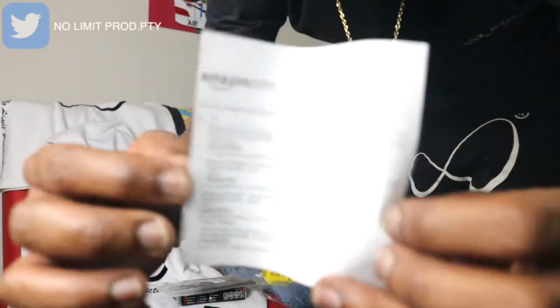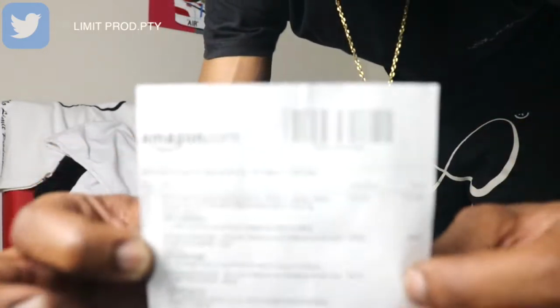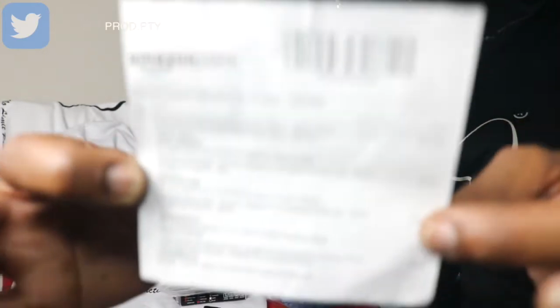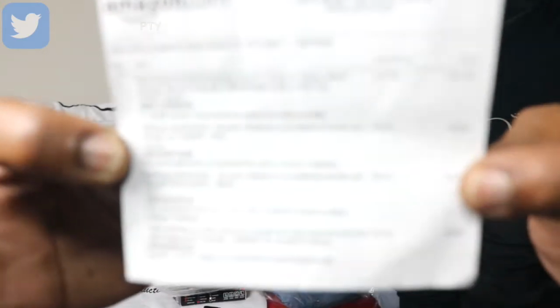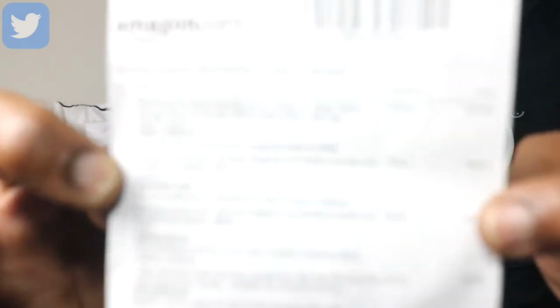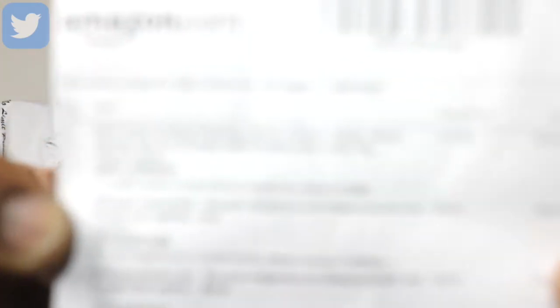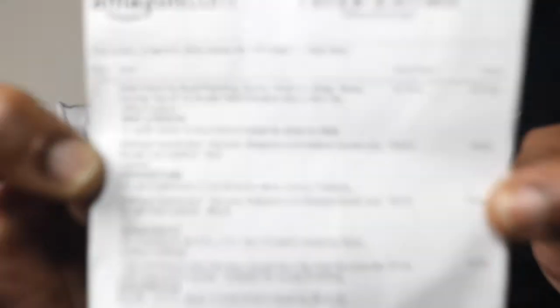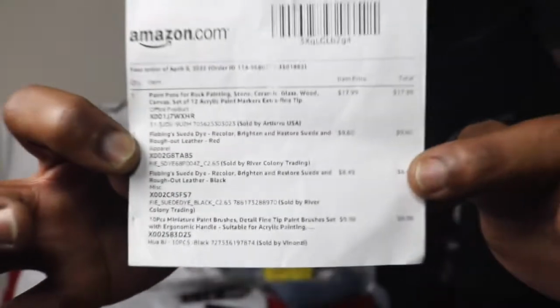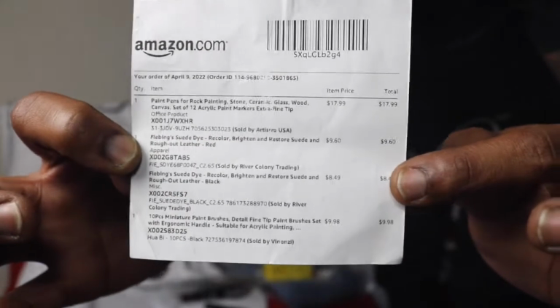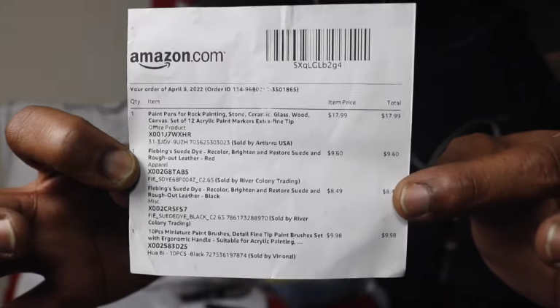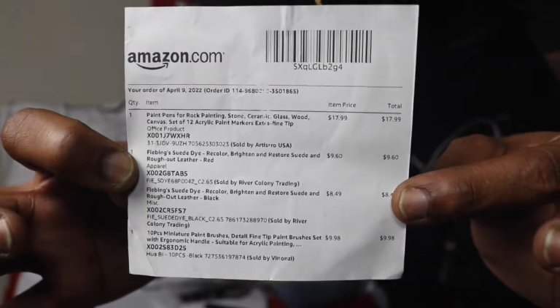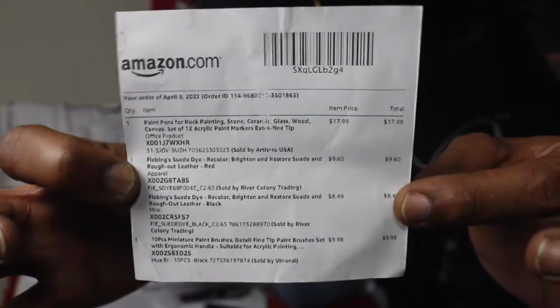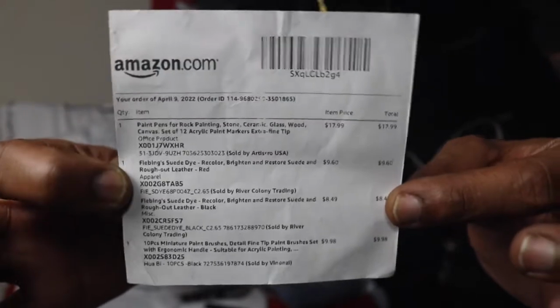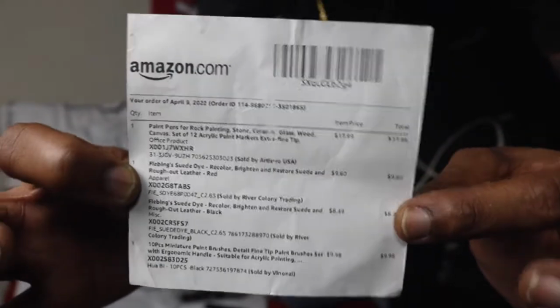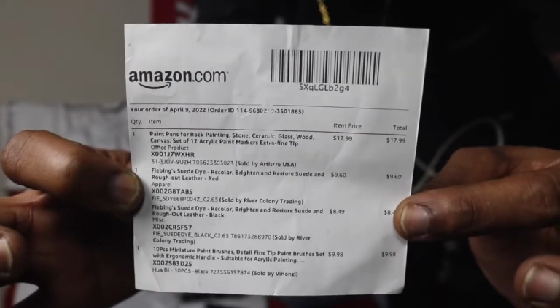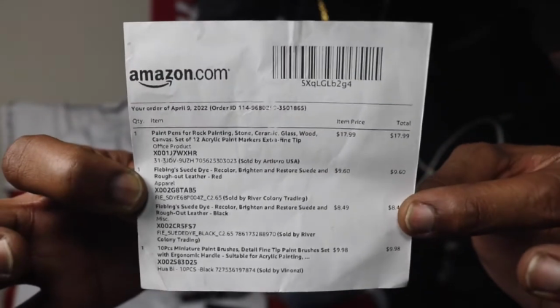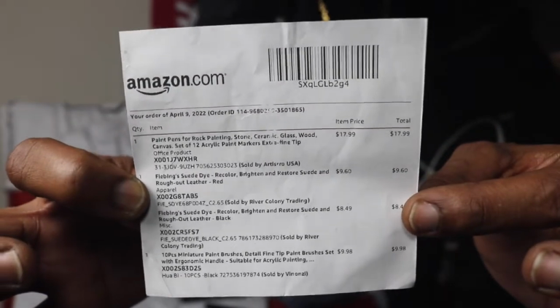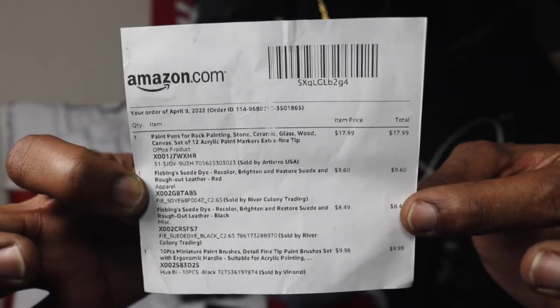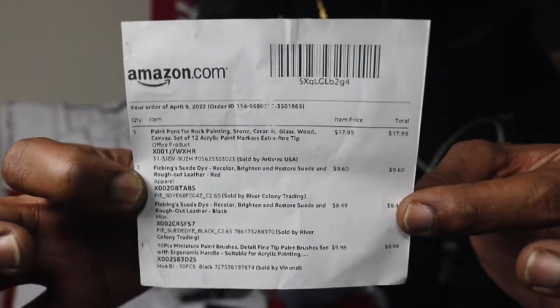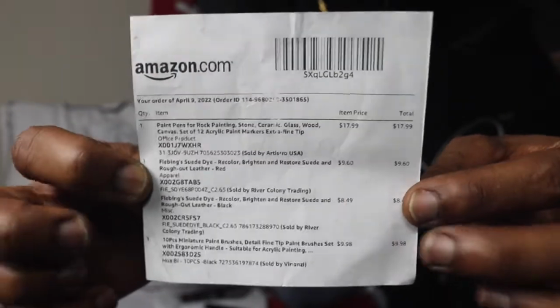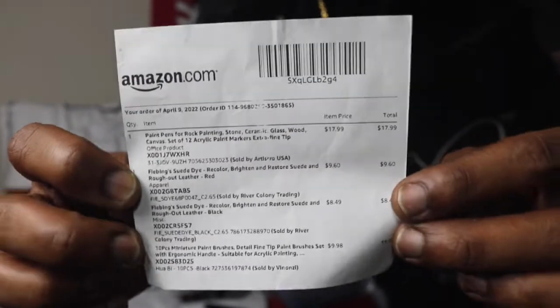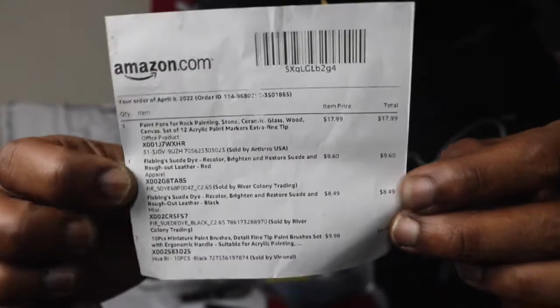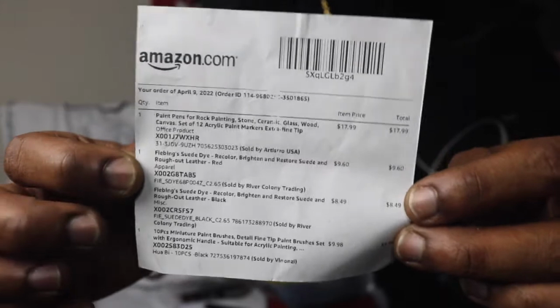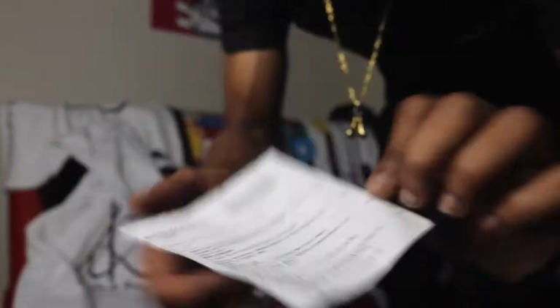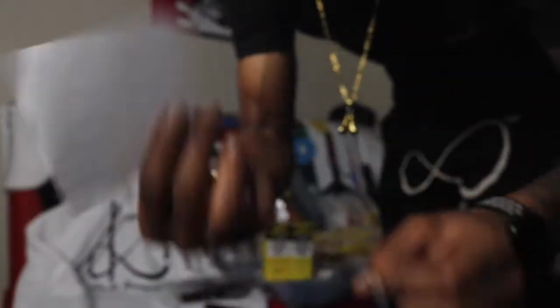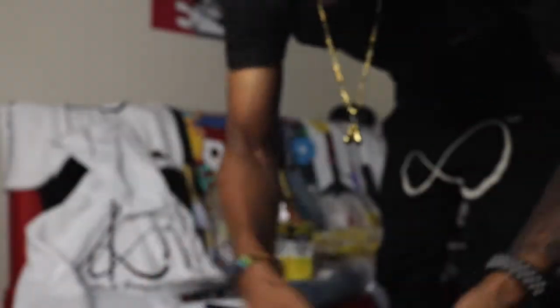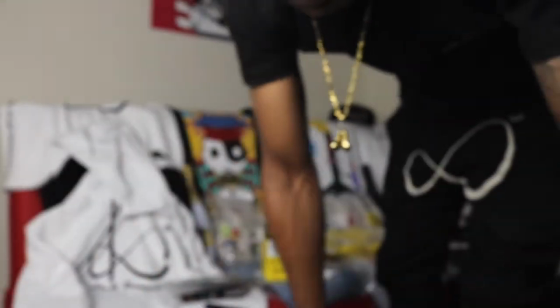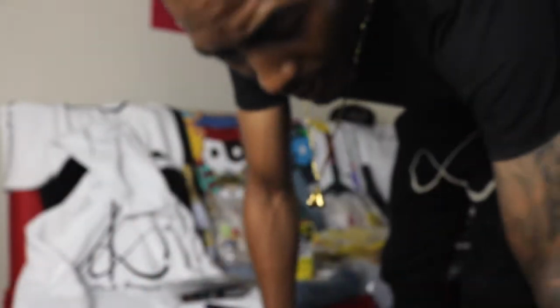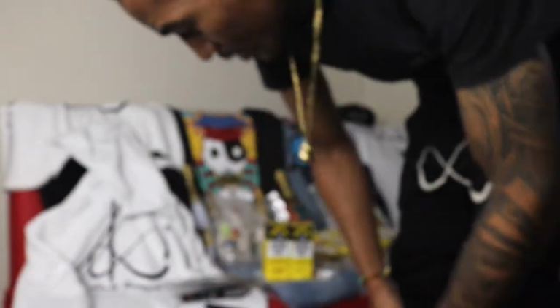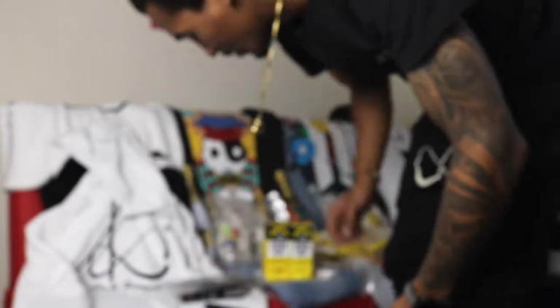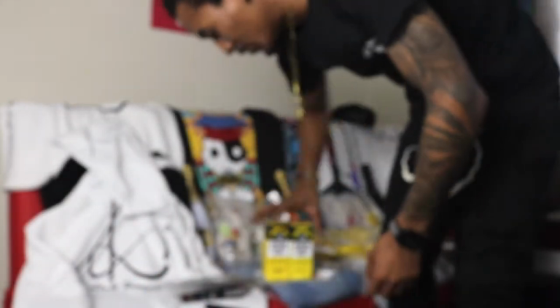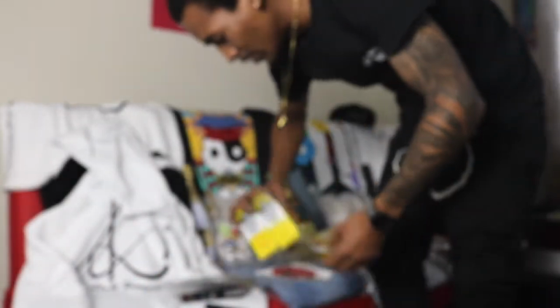See, I ordered this last month. Yeah, I ordered this last month. This is the receipt channel.